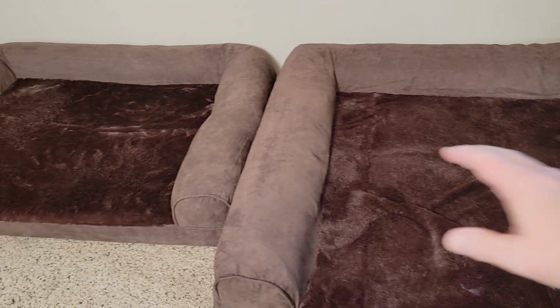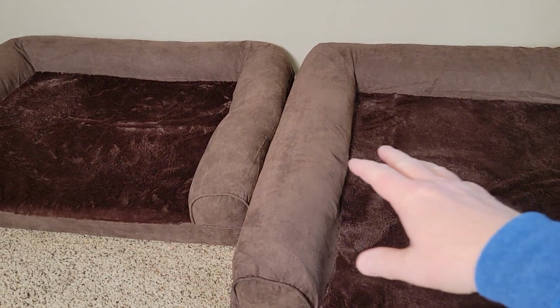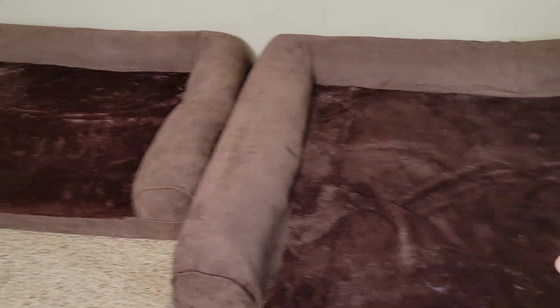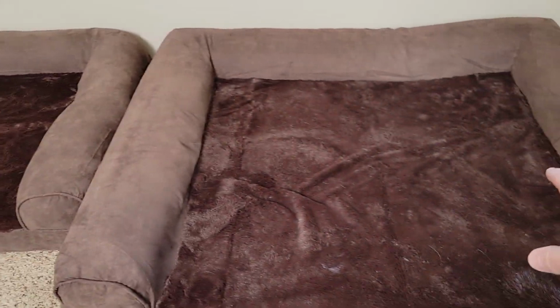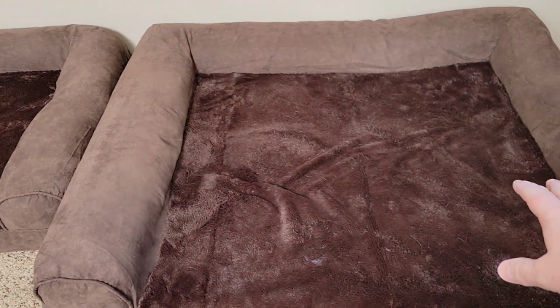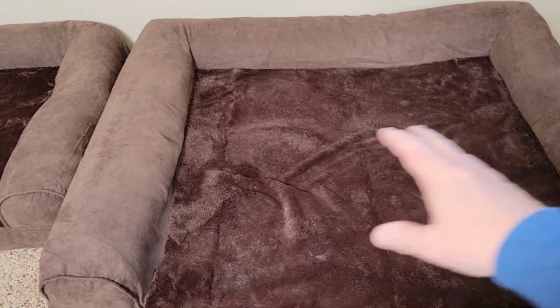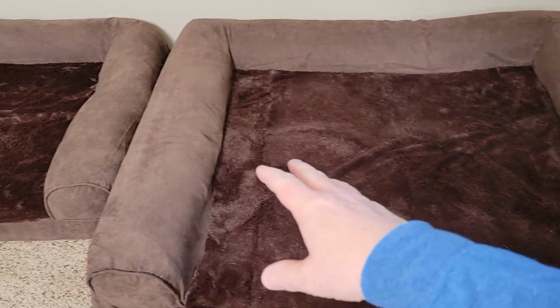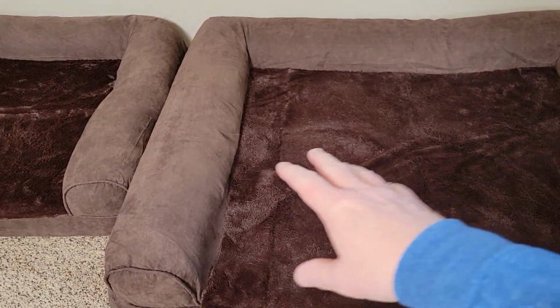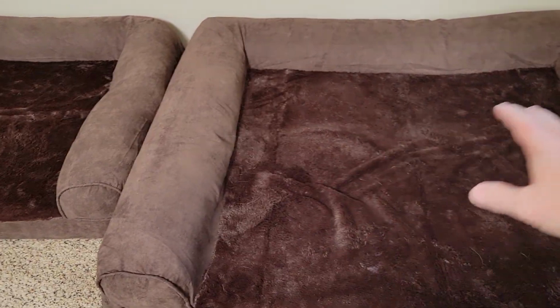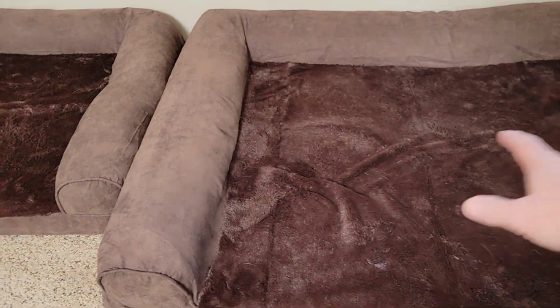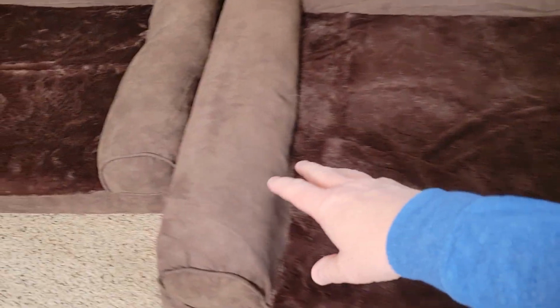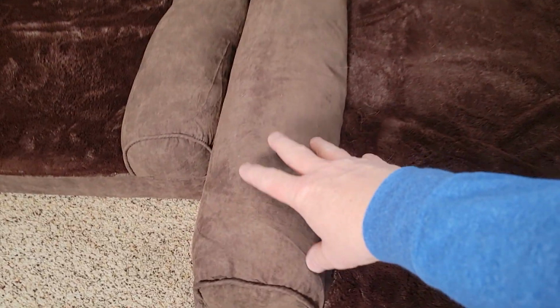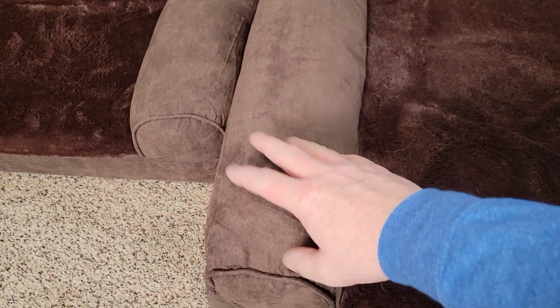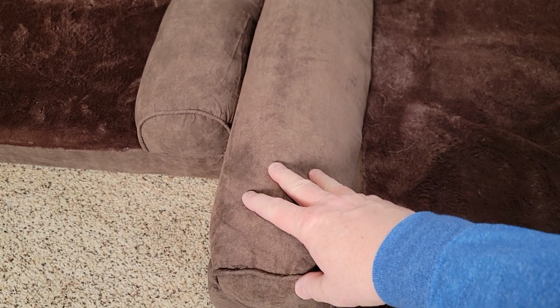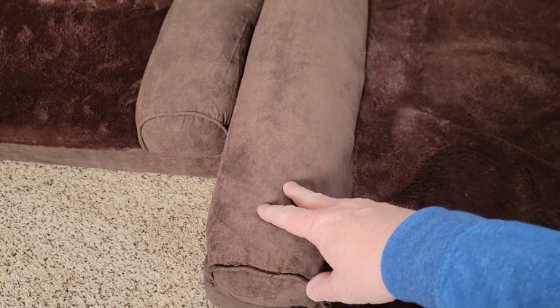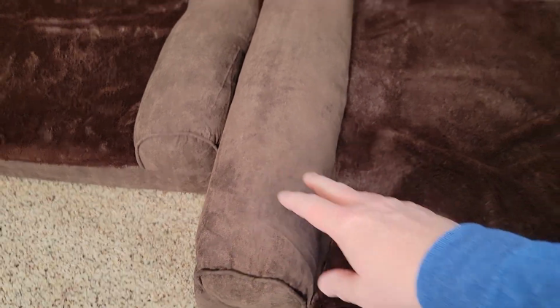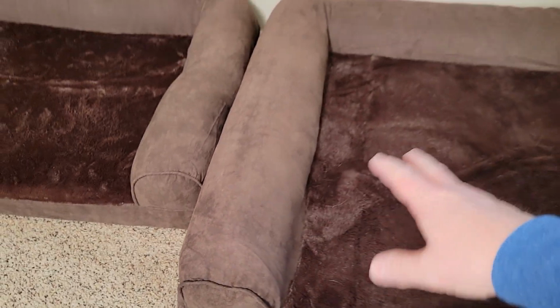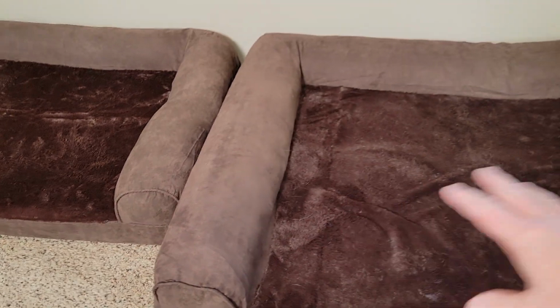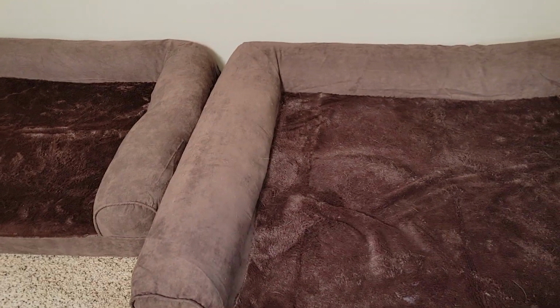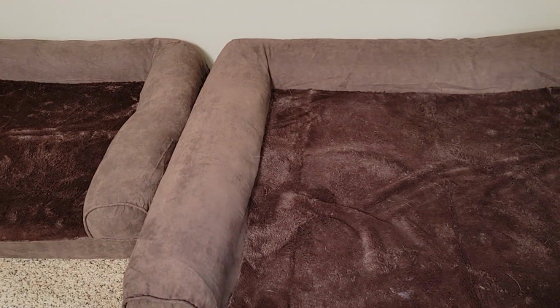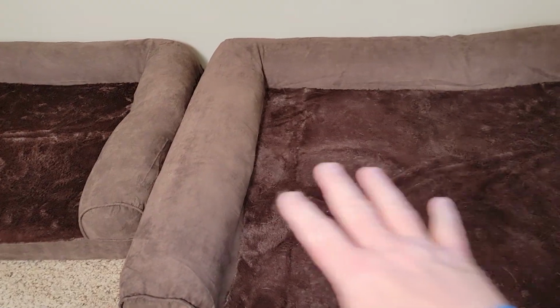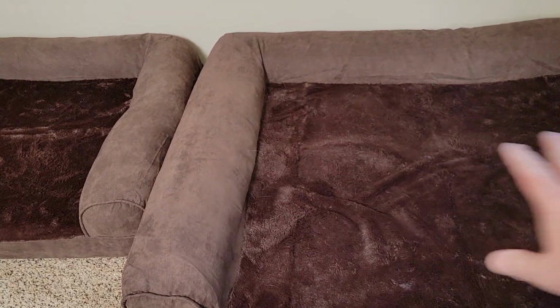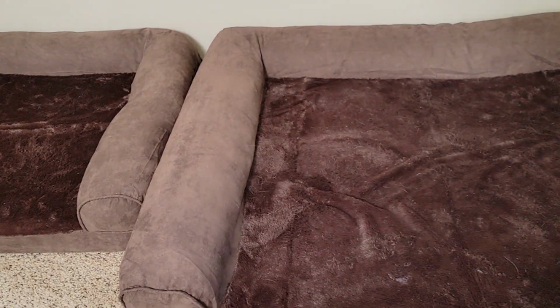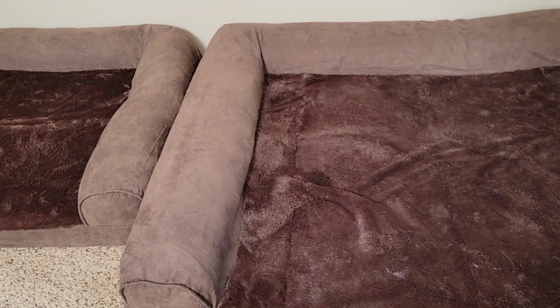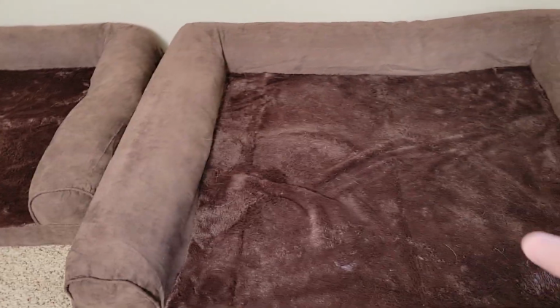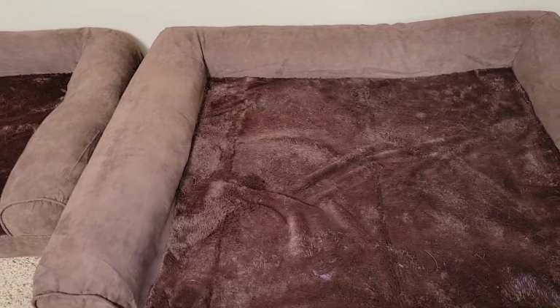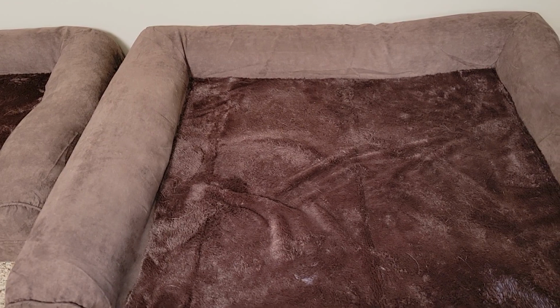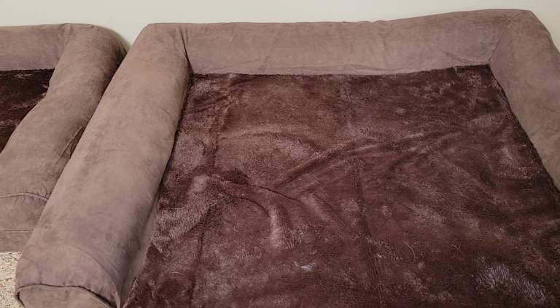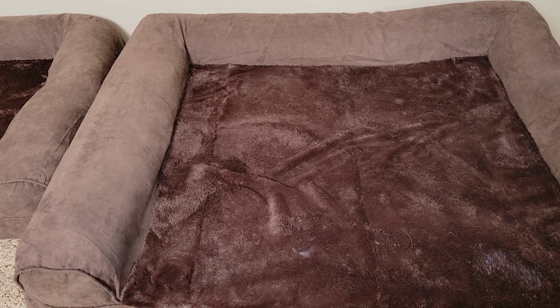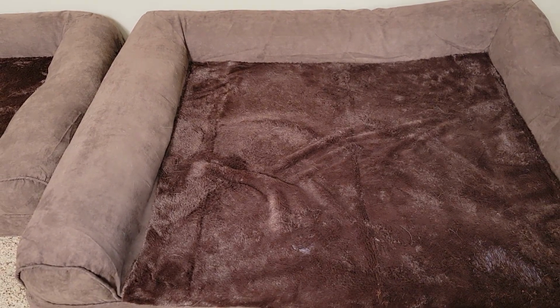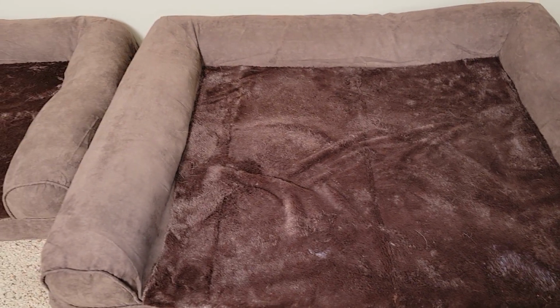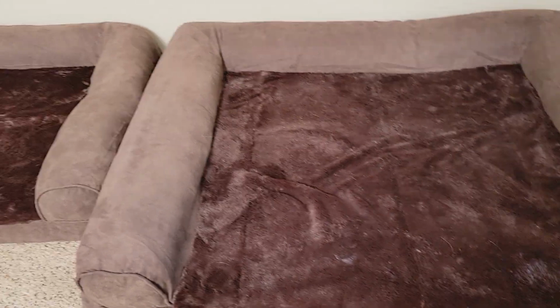Both of these have the cooling foam in the bottom, and you can take the foam out. You can take the padding out in the arms, and you can wash the brown part. So they're constructed the same — there is just quite a bit of size difference, and I'm going to measure that for you.